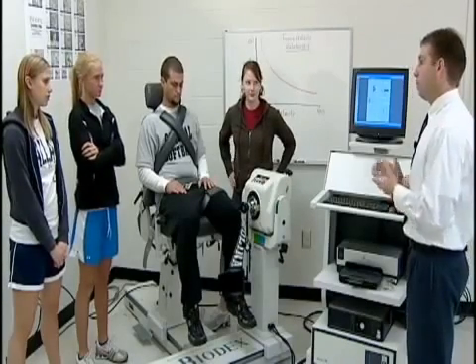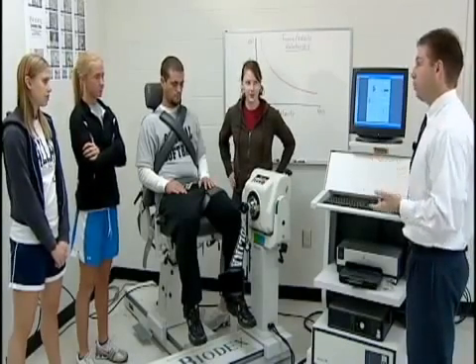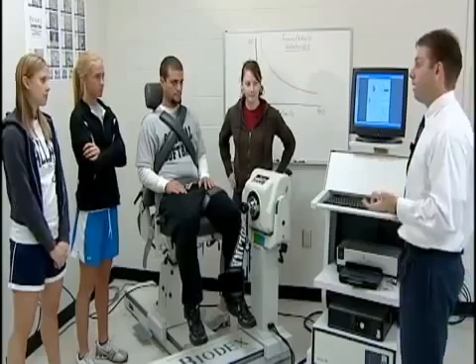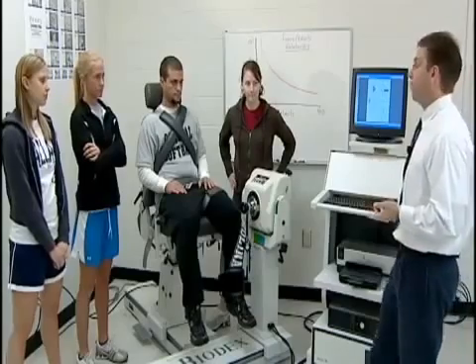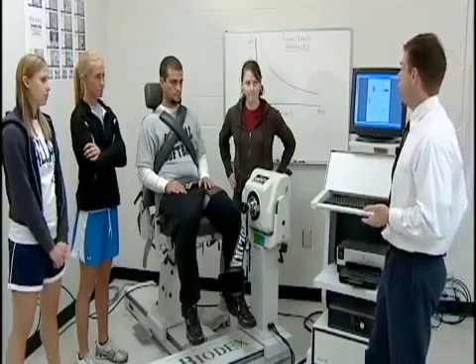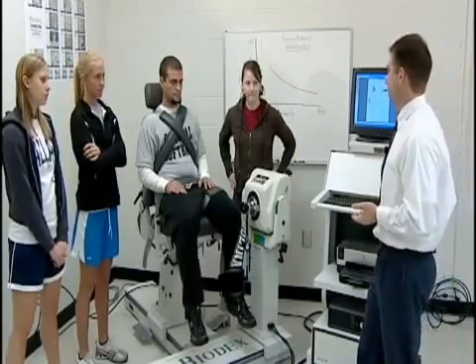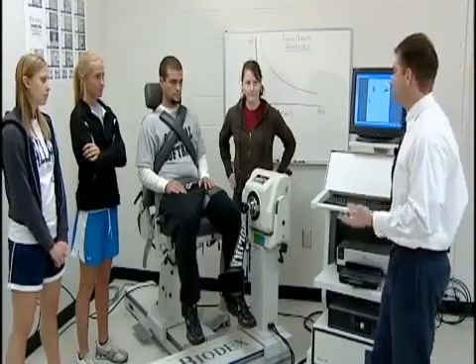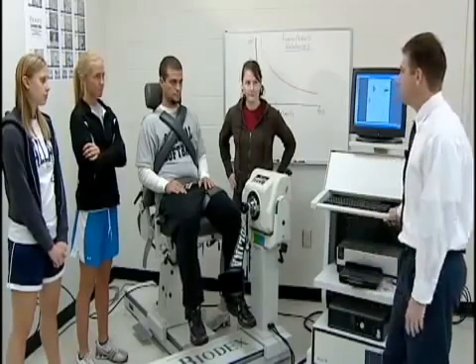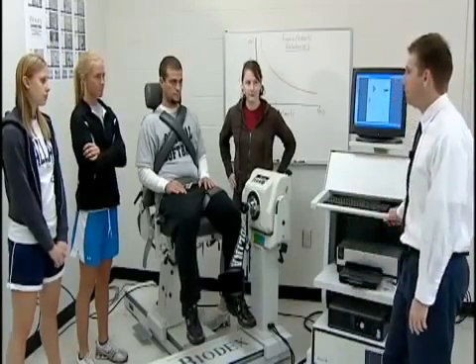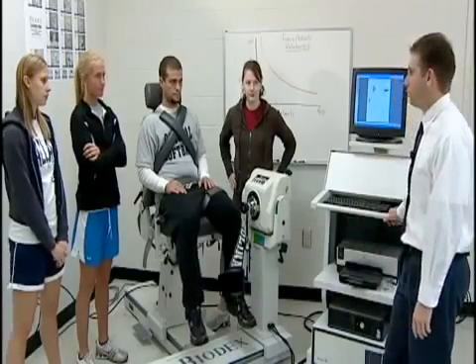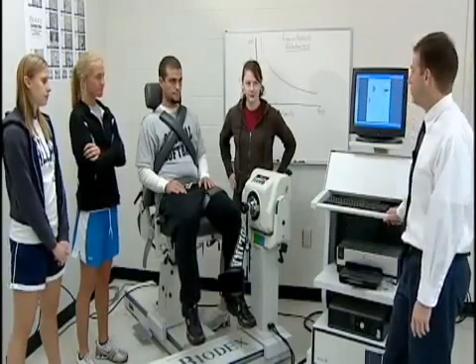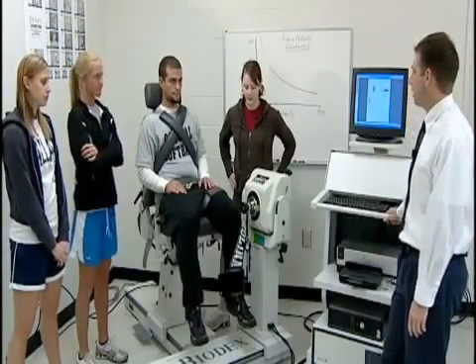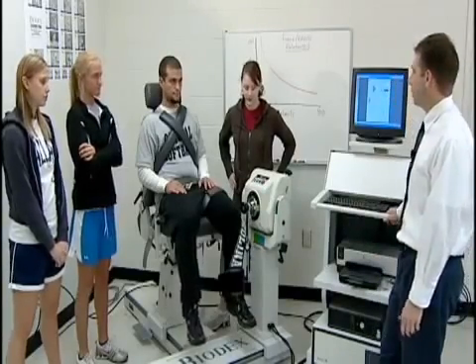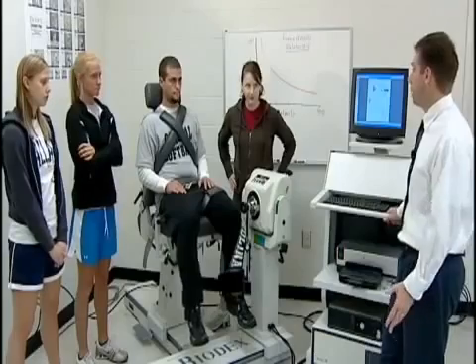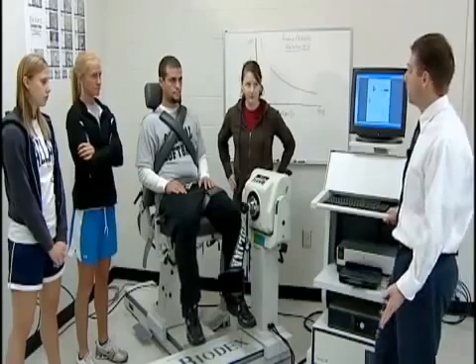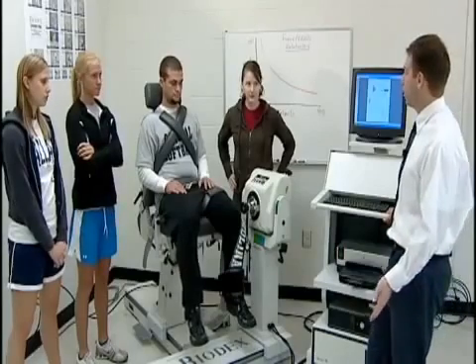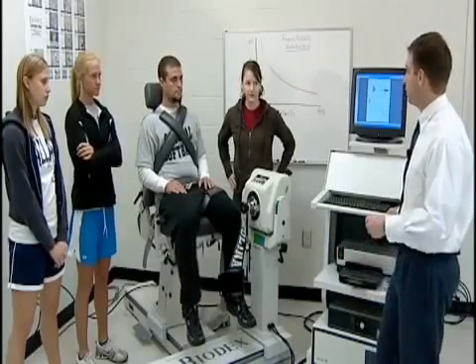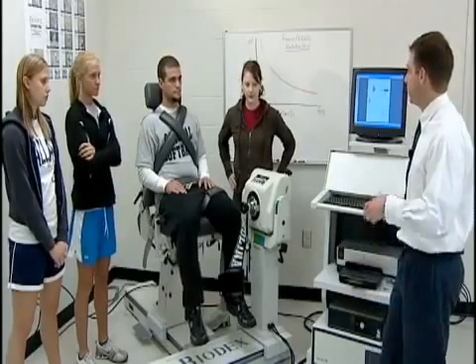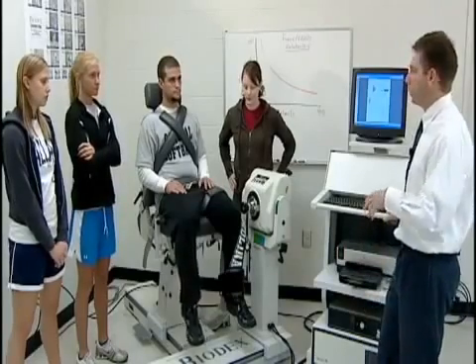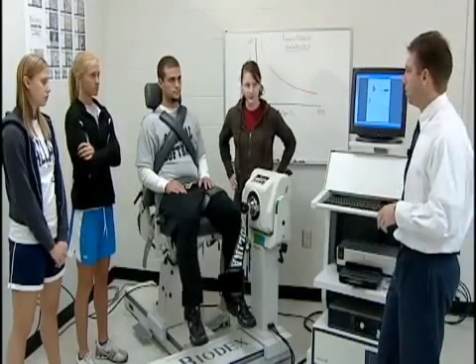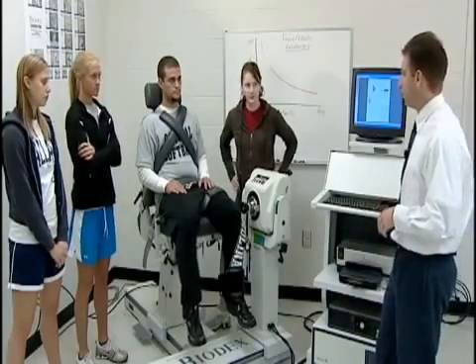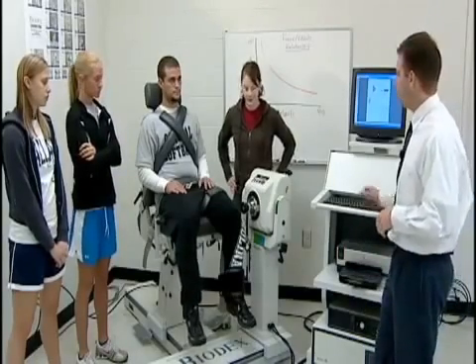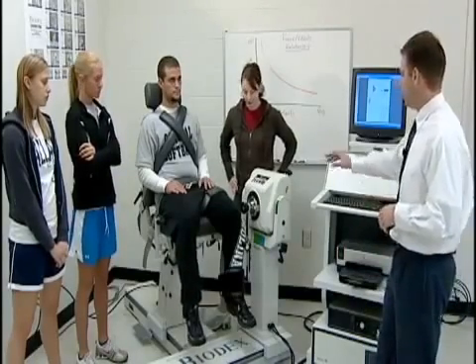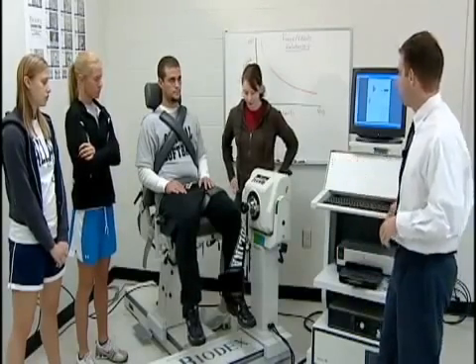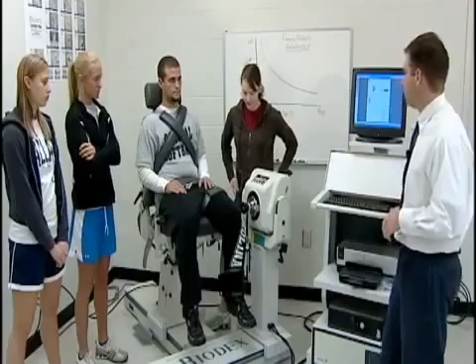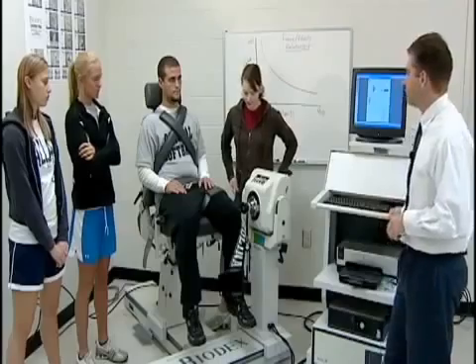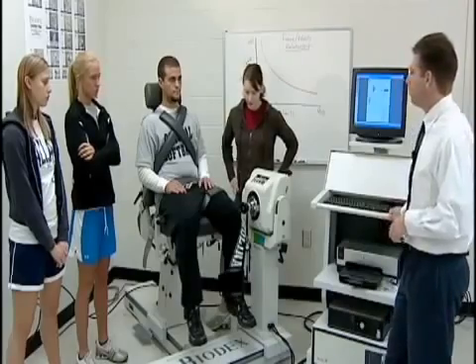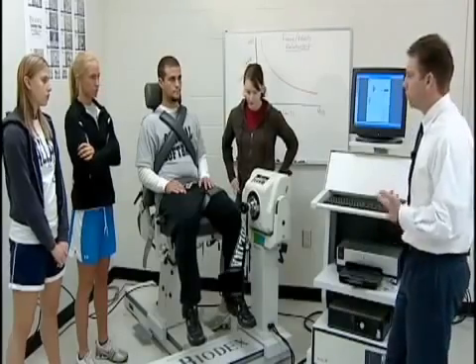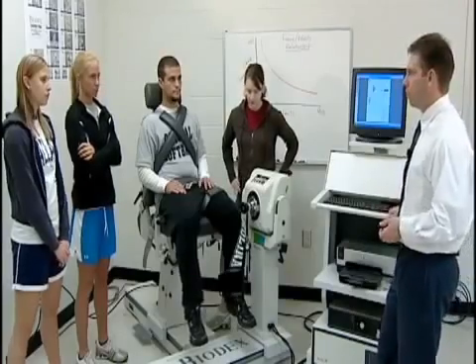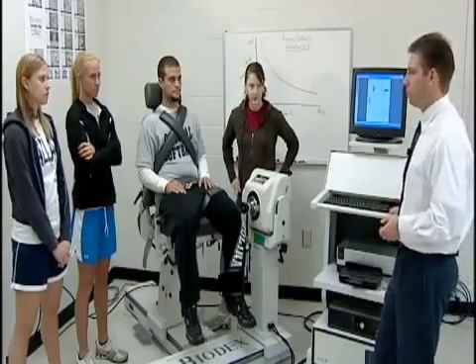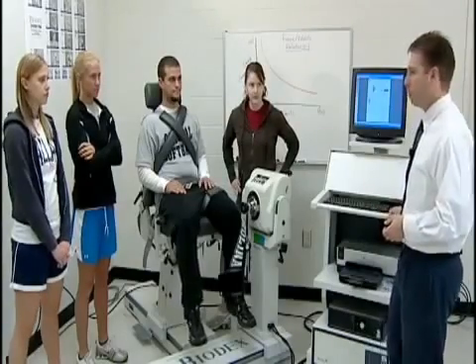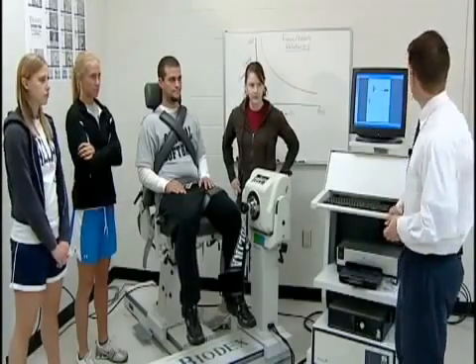Why would we test quadriceps versus hamstrings — what could a muscle imbalance on one side of the limb potentially do? It can cause injury. Anterior cruciate ligament tears, one of the most common knee injuries in athletics, are in many cases caused by a muscle imbalance between the quadriceps and the hamstrings. So we're going to test both of those muscle groups at multiple speeds.